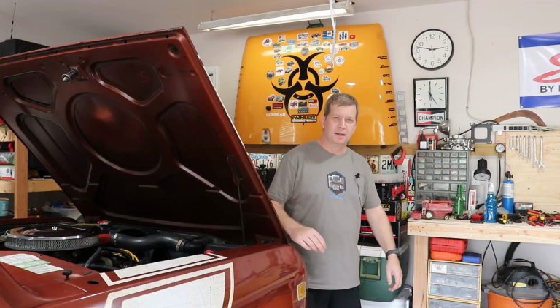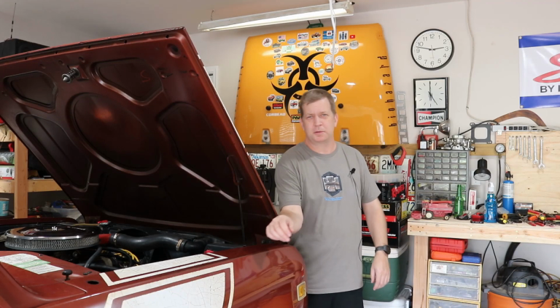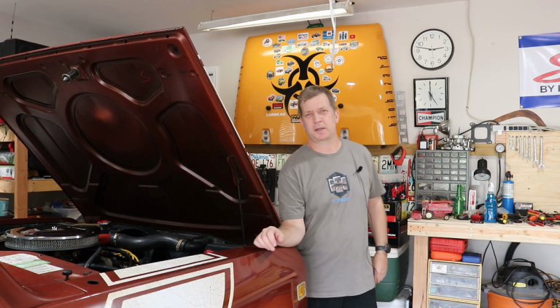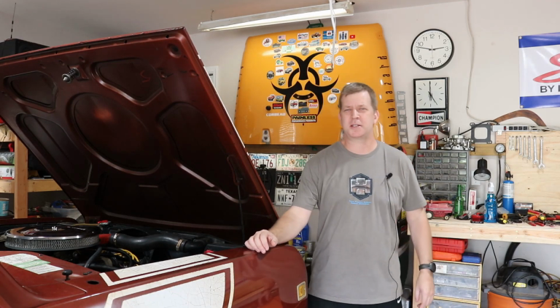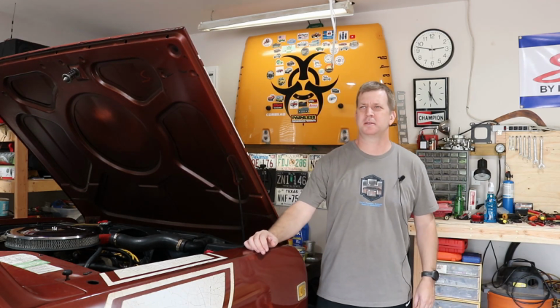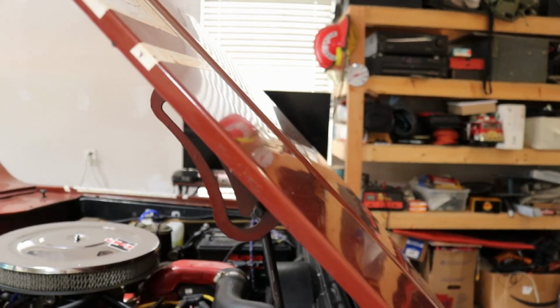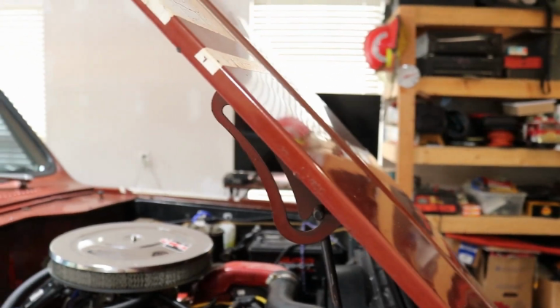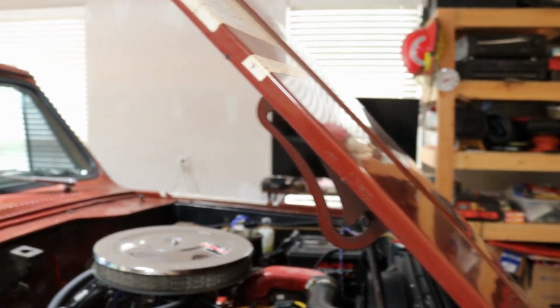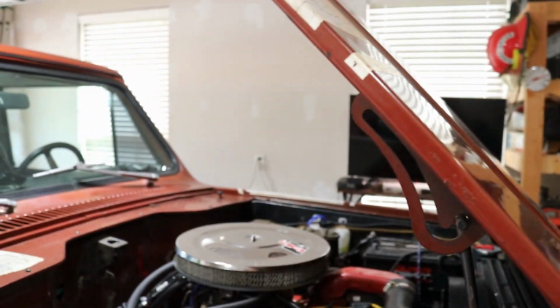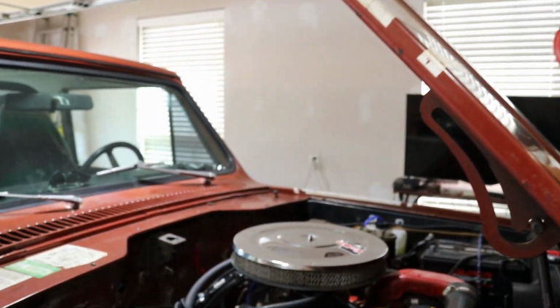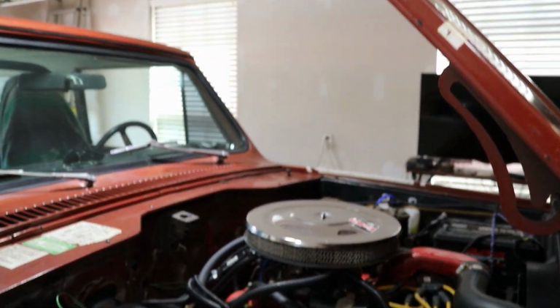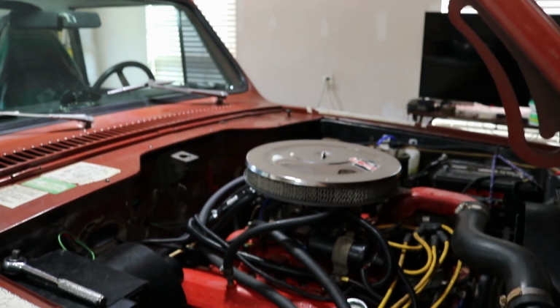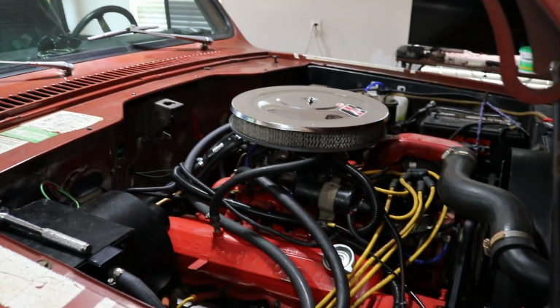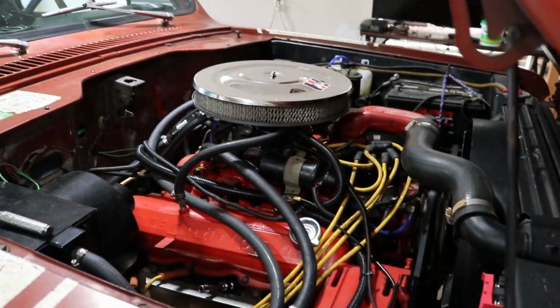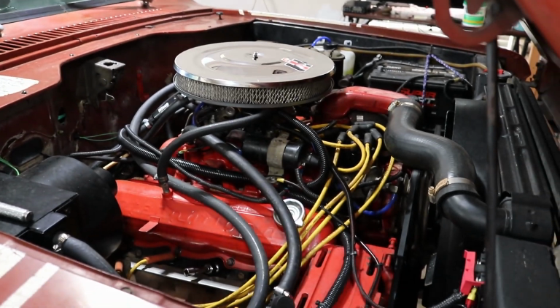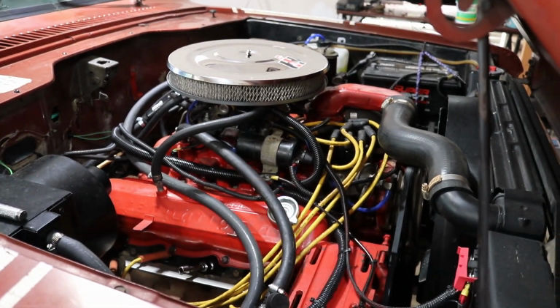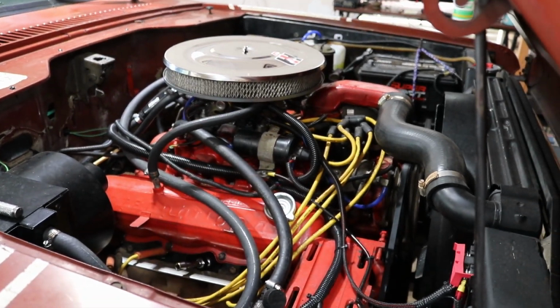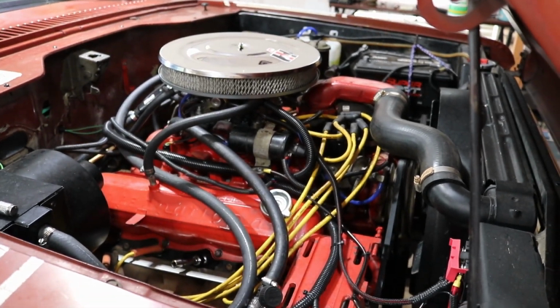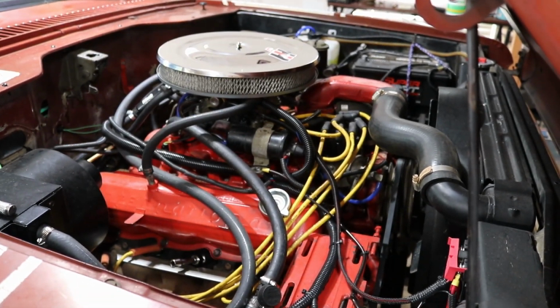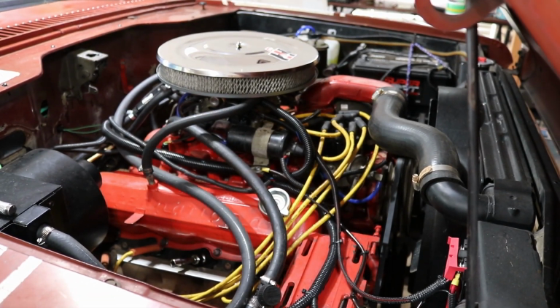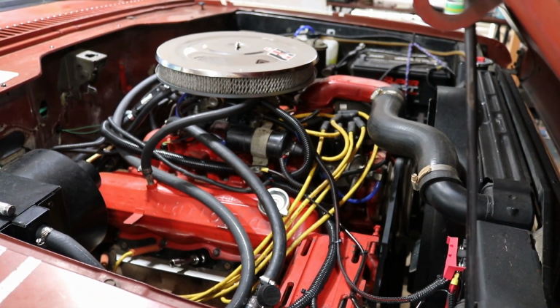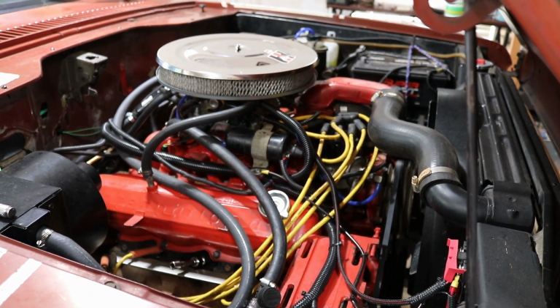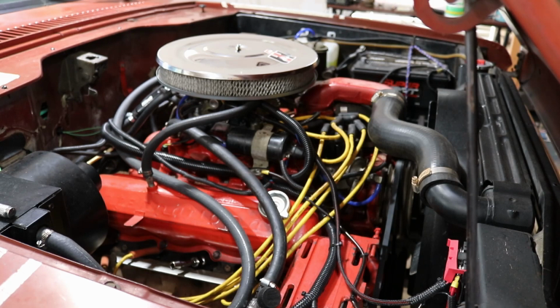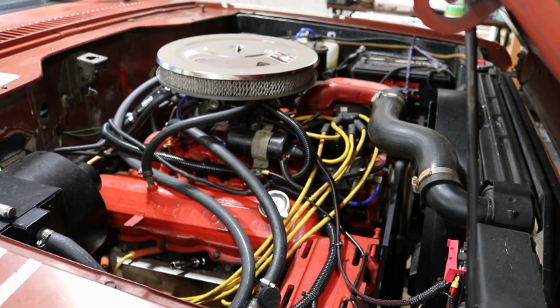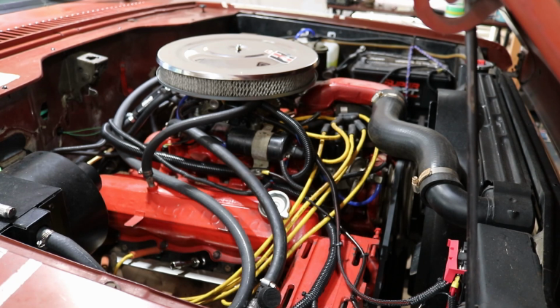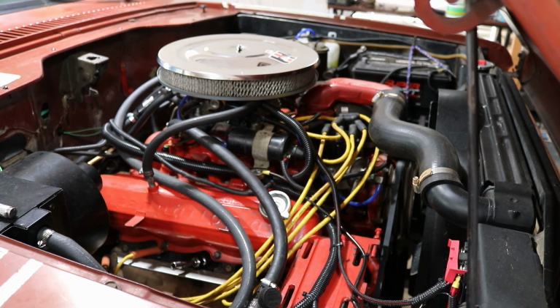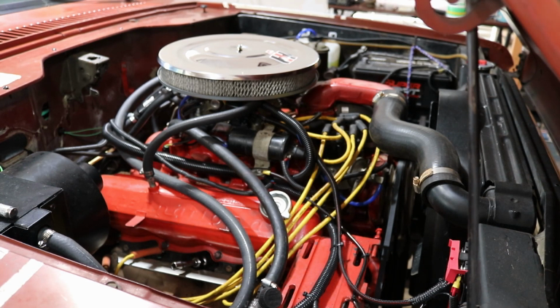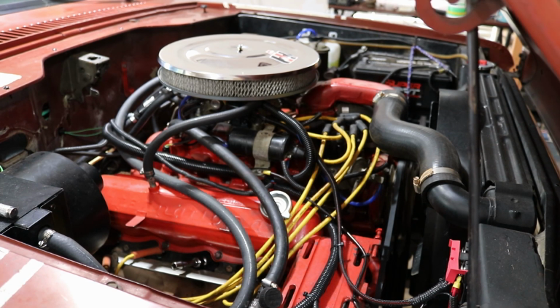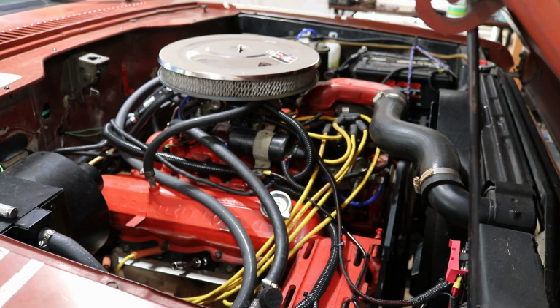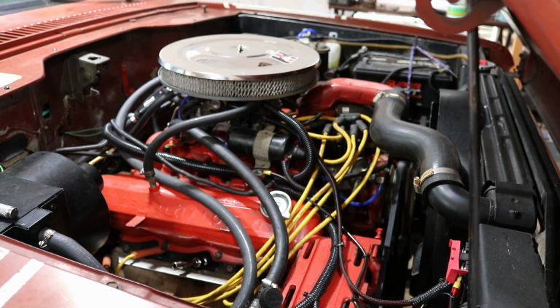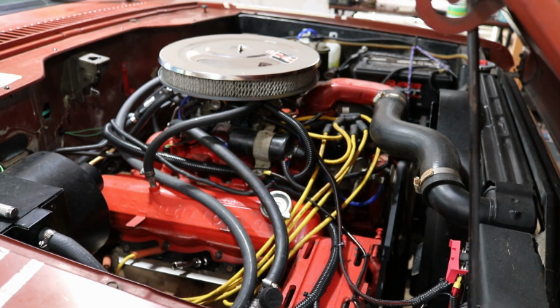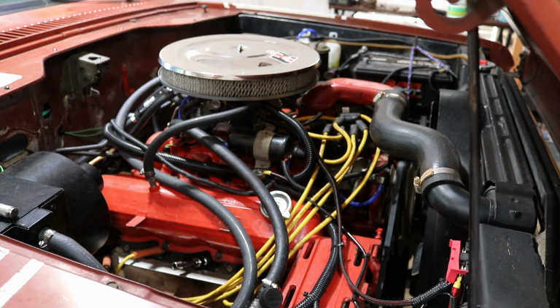Hello and welcome to the channel. One thing I'm working on today is something I may have mentioned previously — I have a problem with the number four cylinder fouling spark plugs.